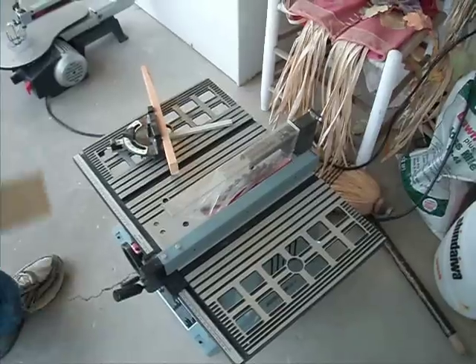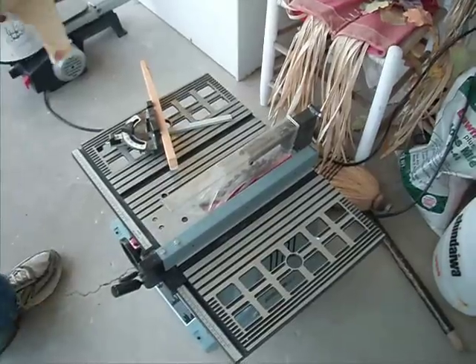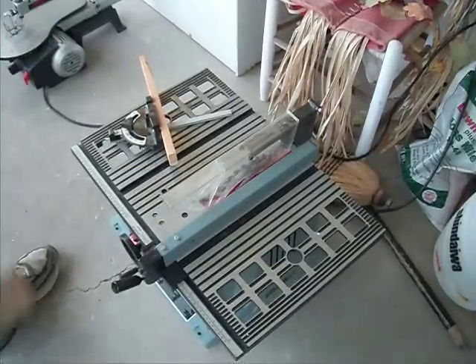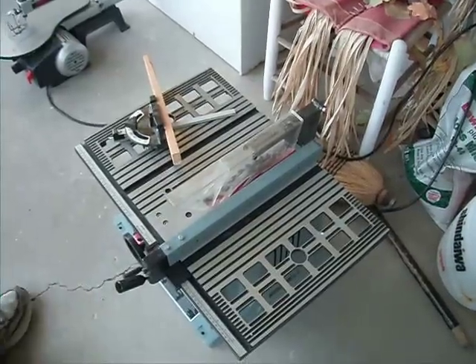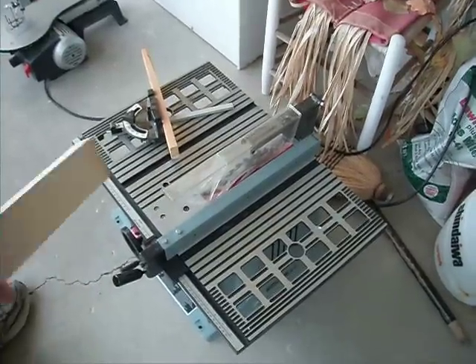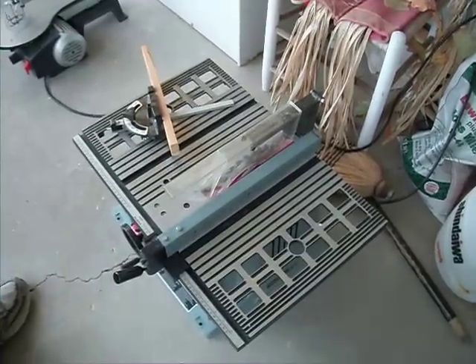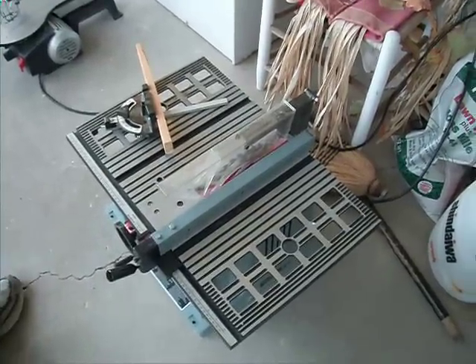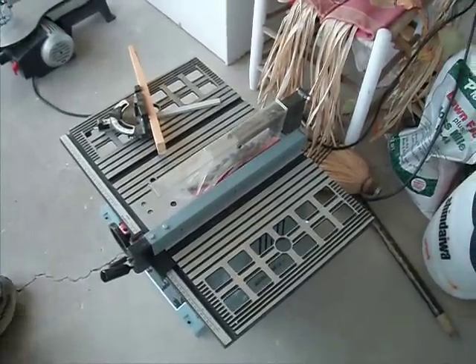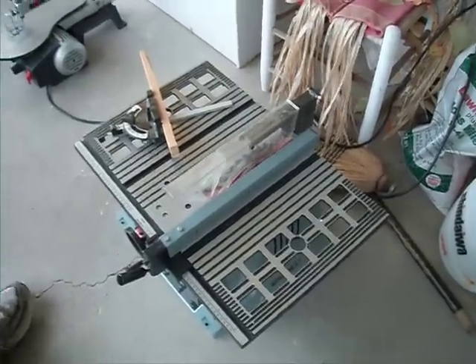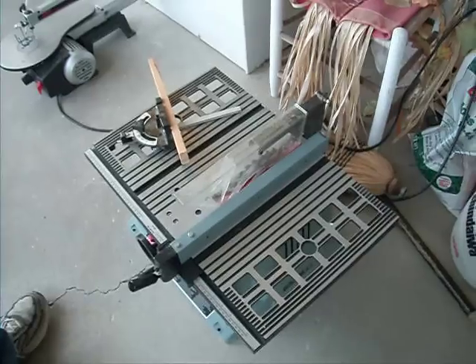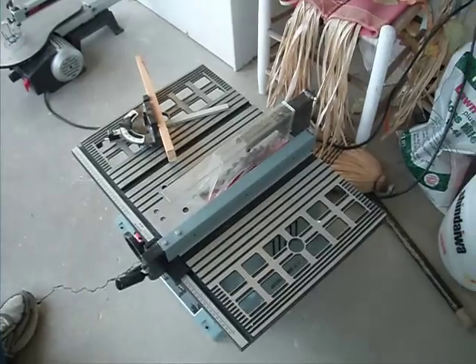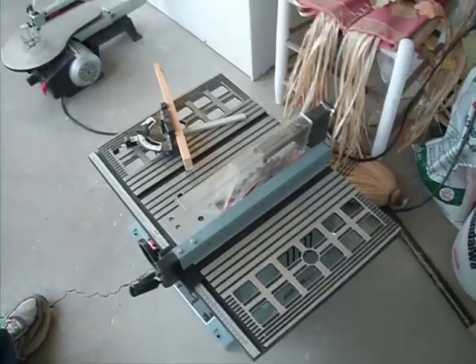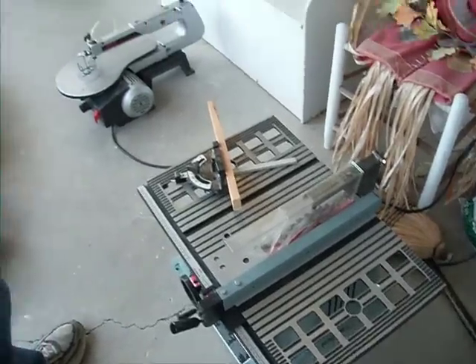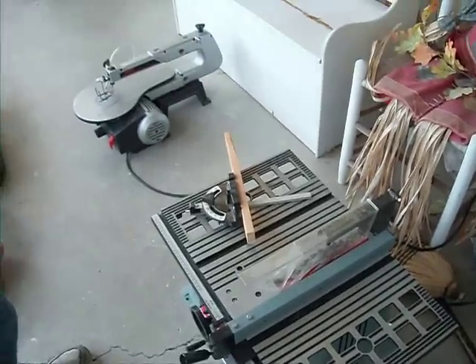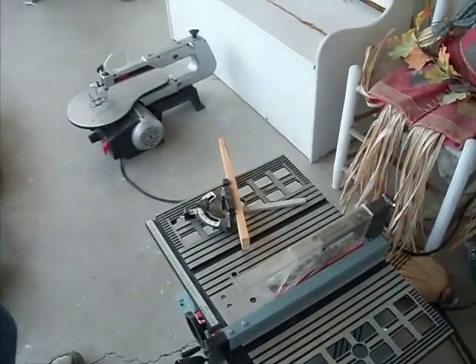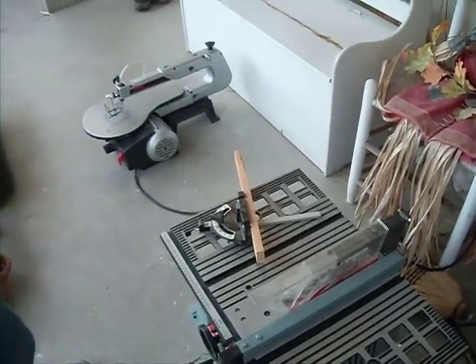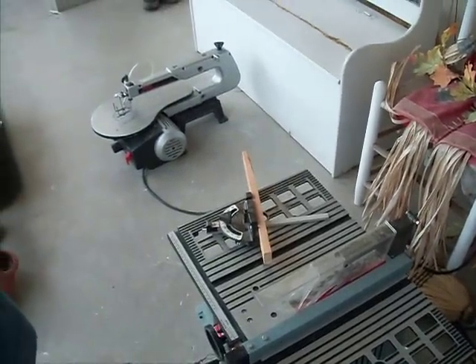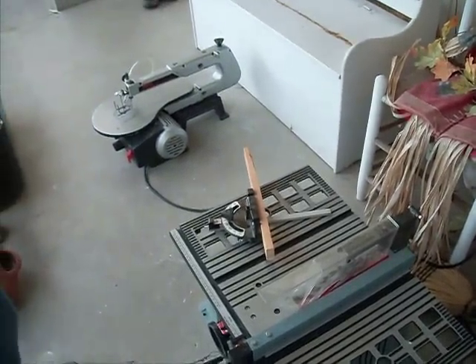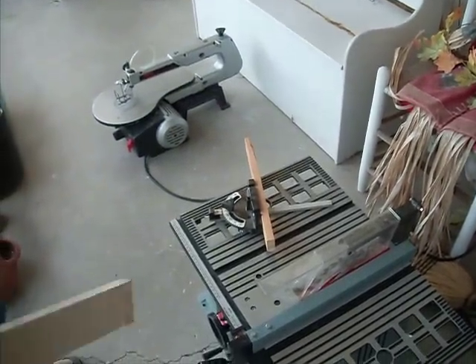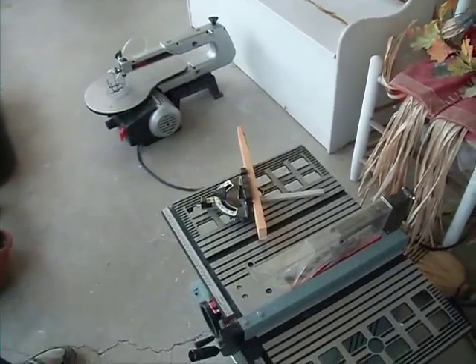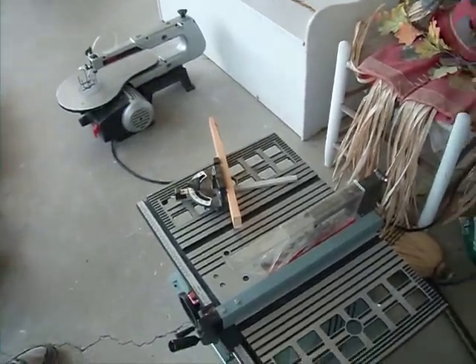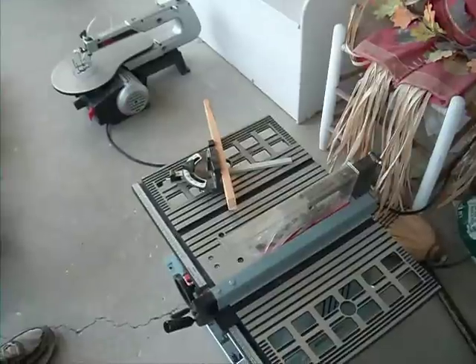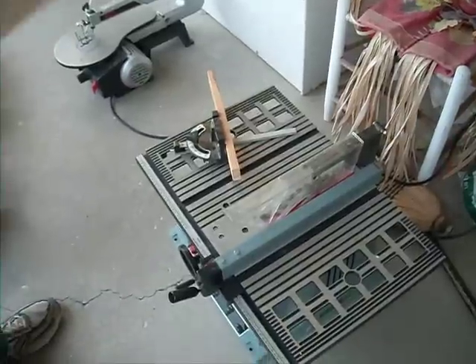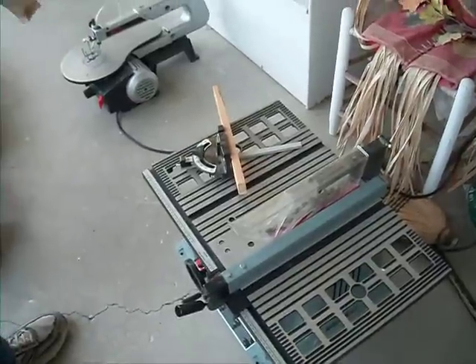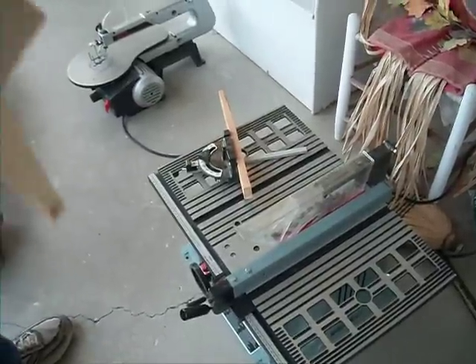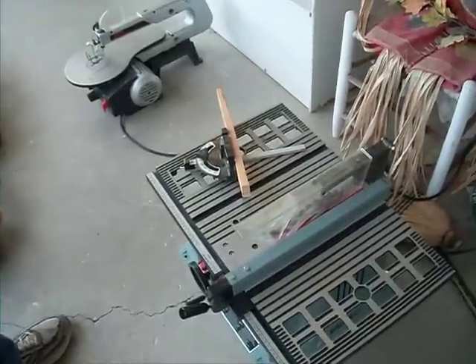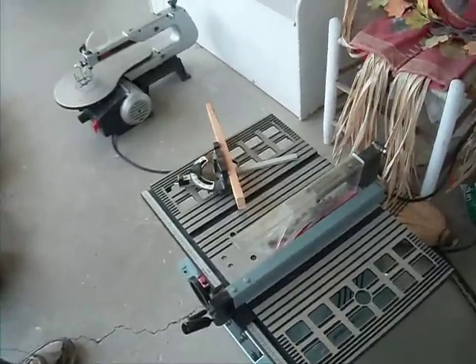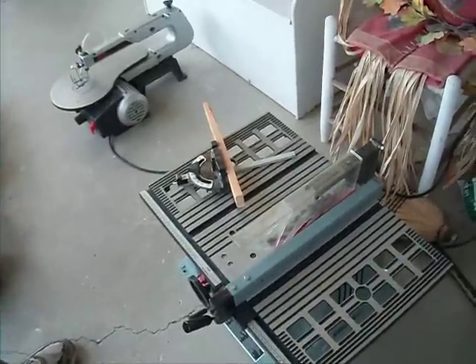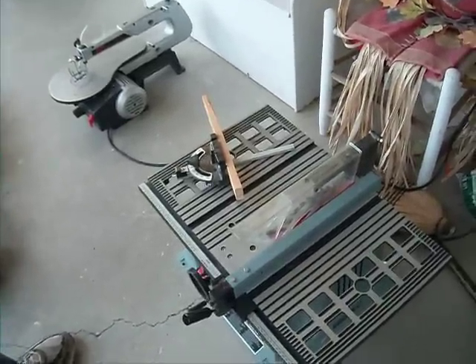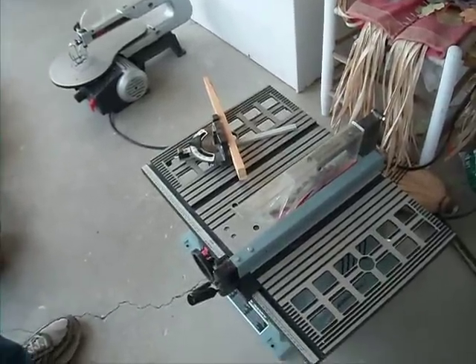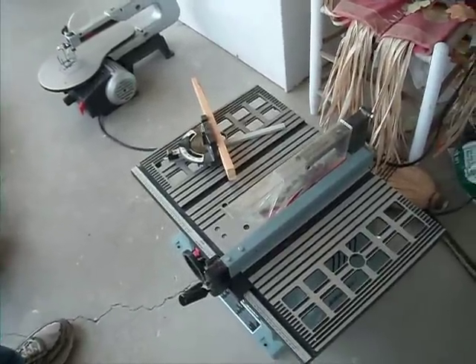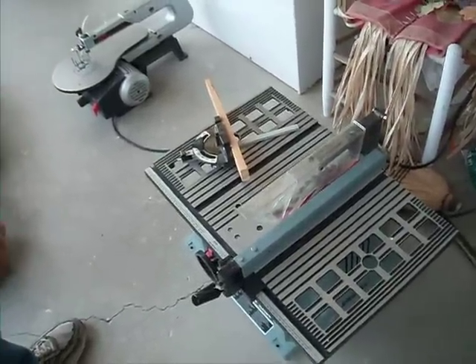A couple great tools for sale here. One is the Delta table saw. The other one is a Skill brand scroll saw. Both have been used personally in my house. I've had both of them for a few years. They've been real great tools.